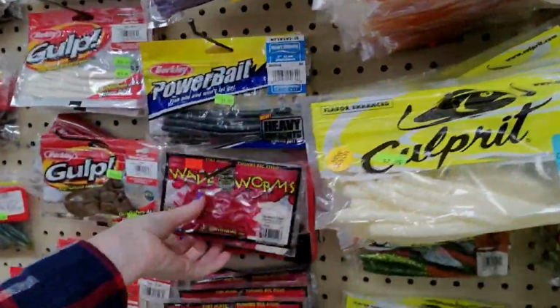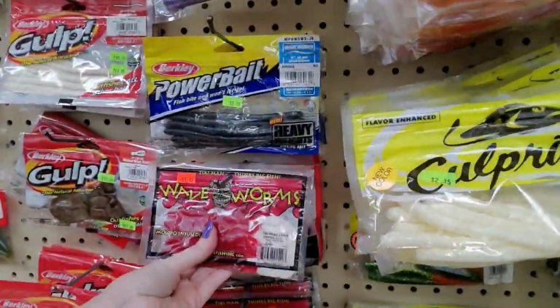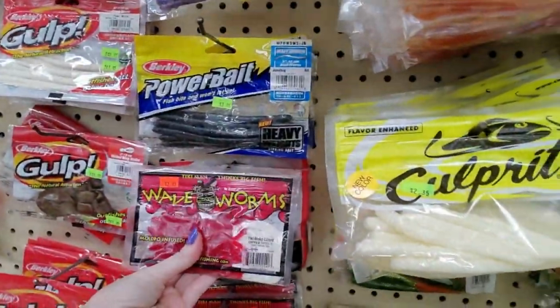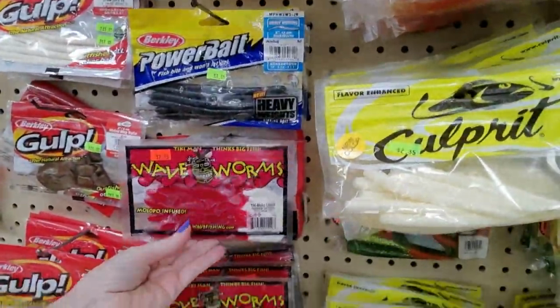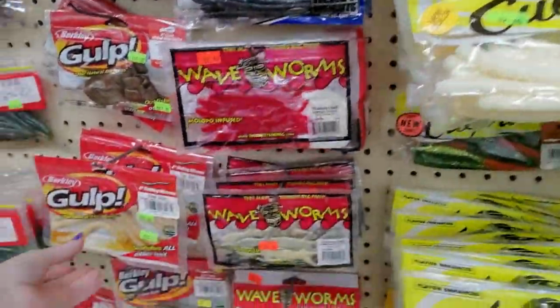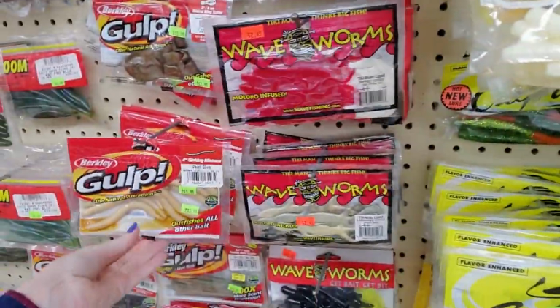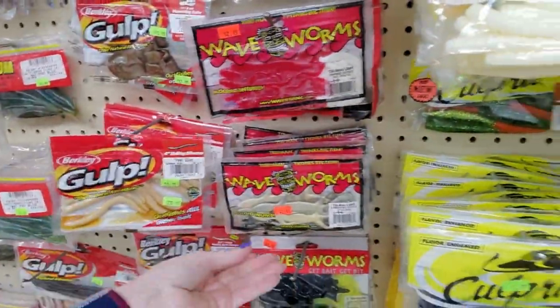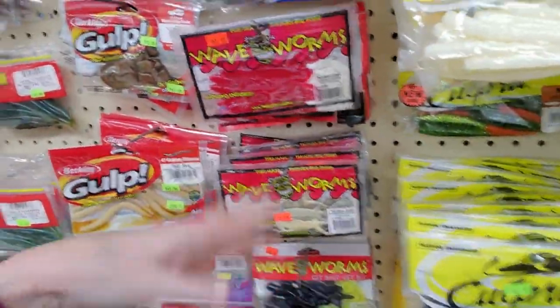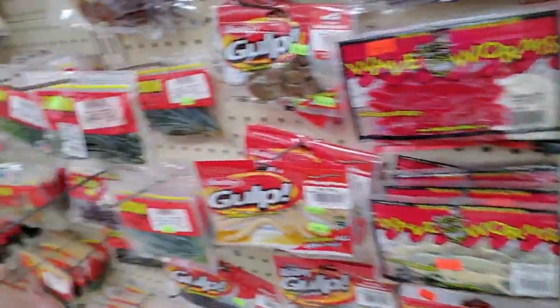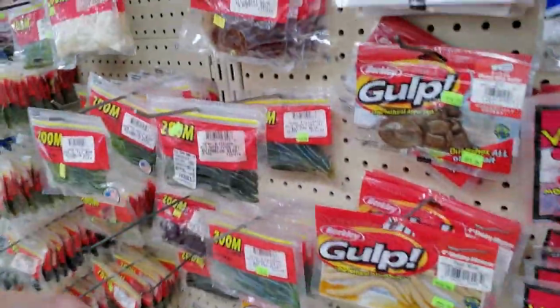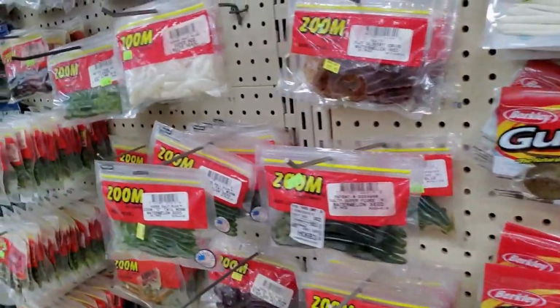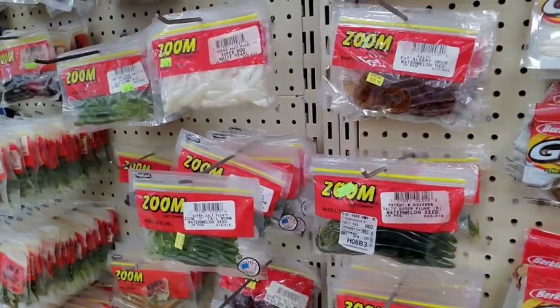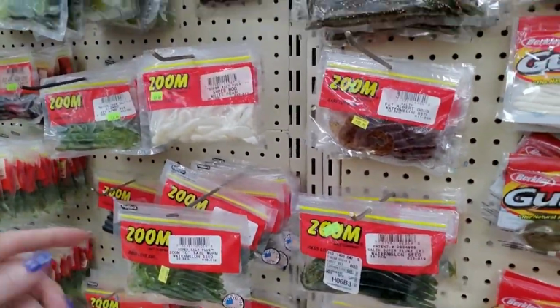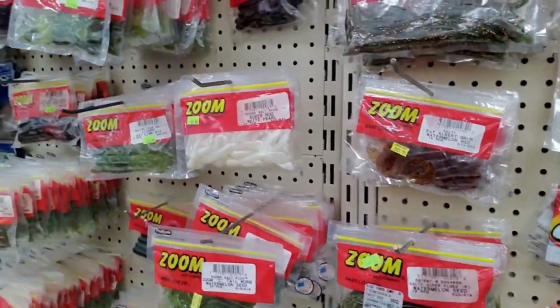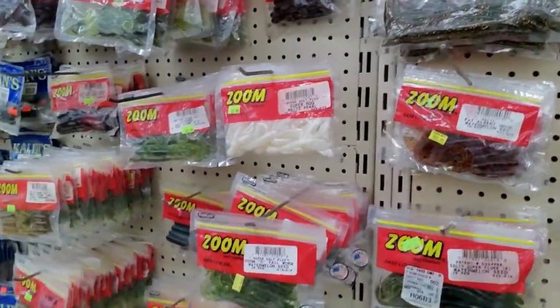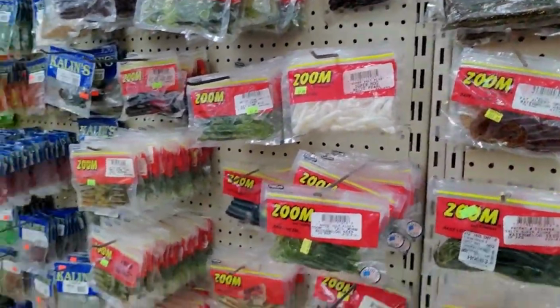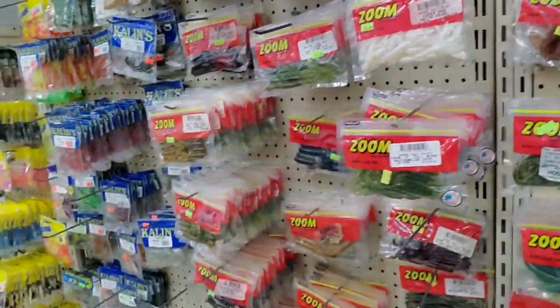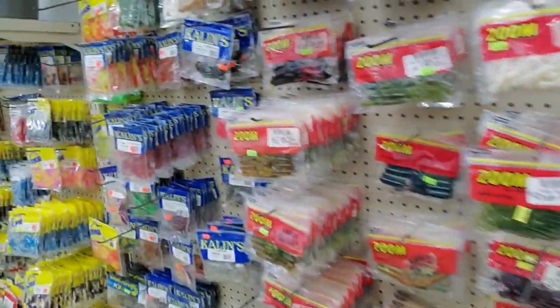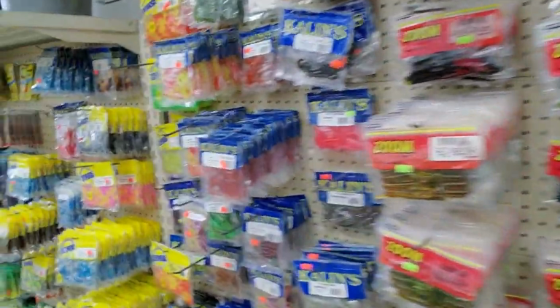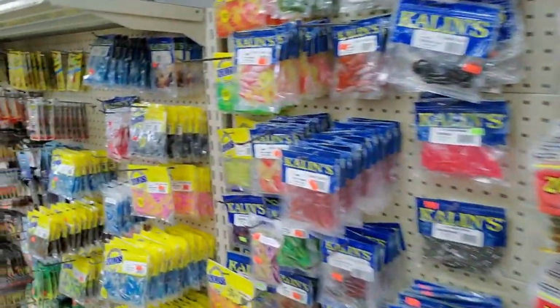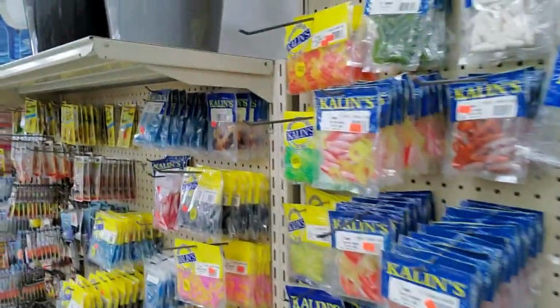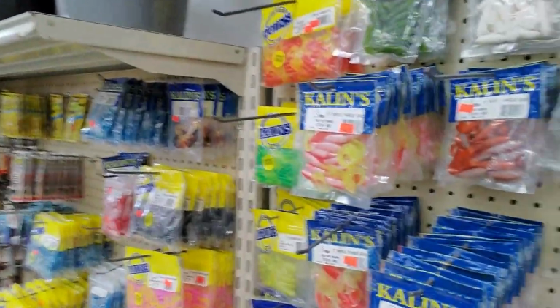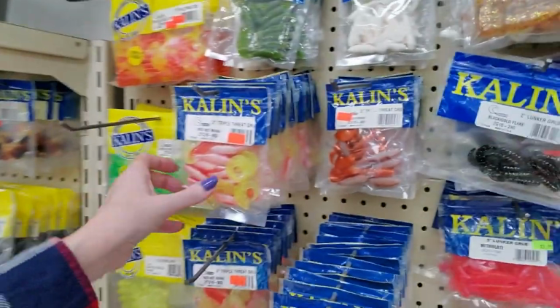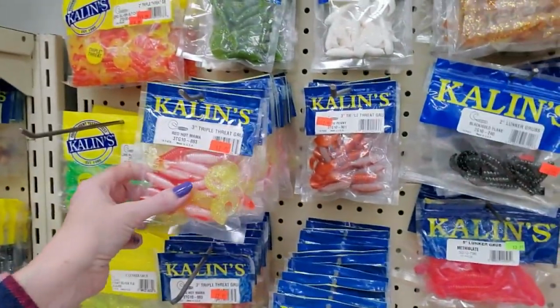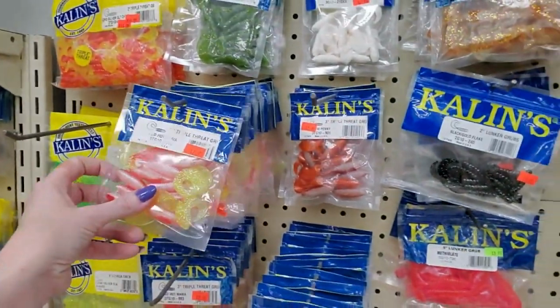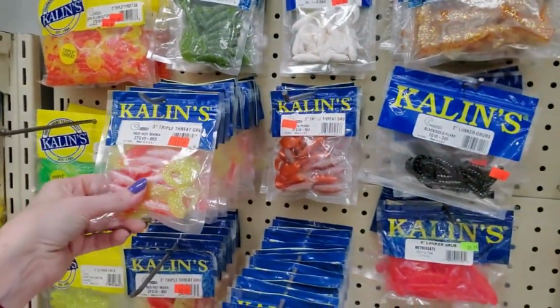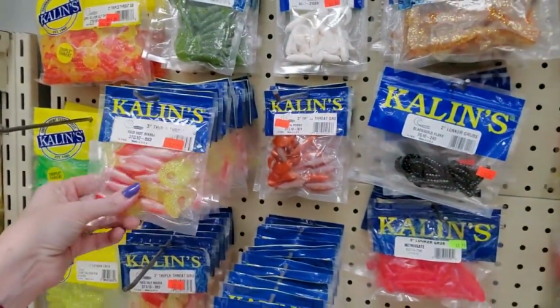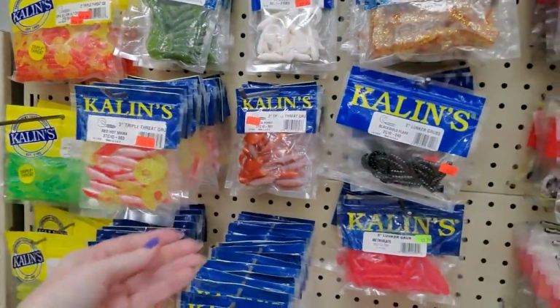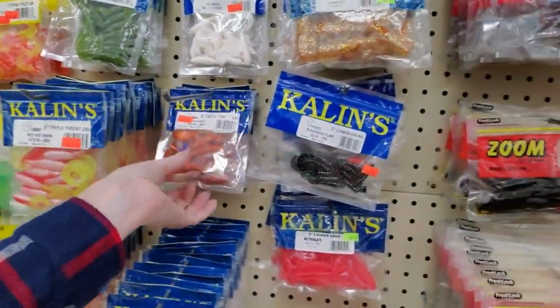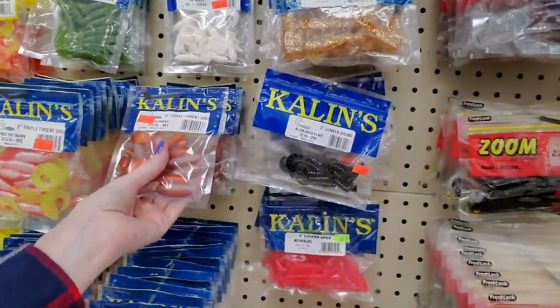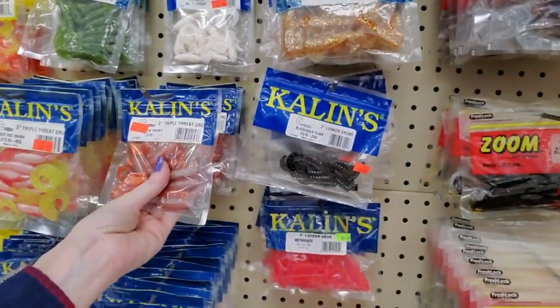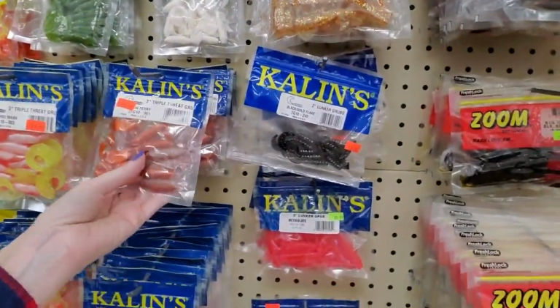I think everything in here is on sale. Maybe that's why the cards are 10 cents — yeah, they're just not gonna be here anymore. That is so sad. I am so sad right now, y'all. This is a sad day.